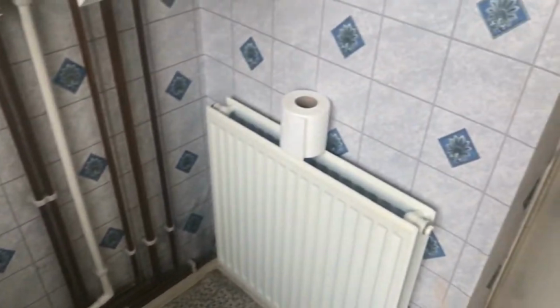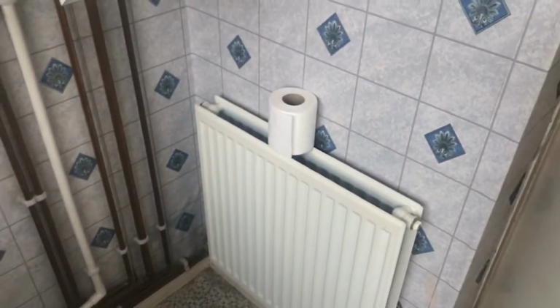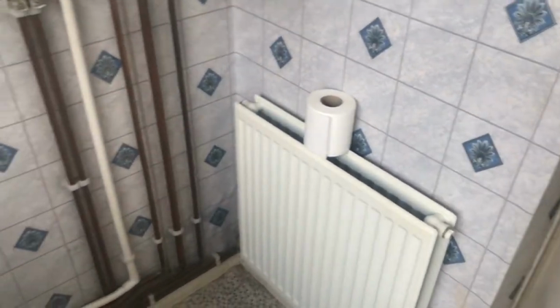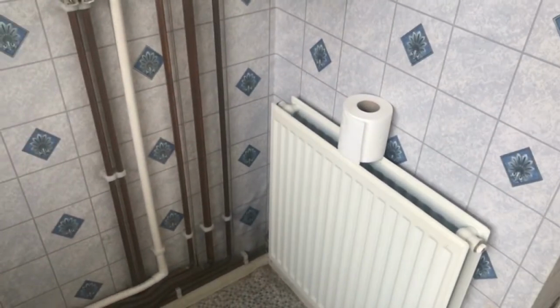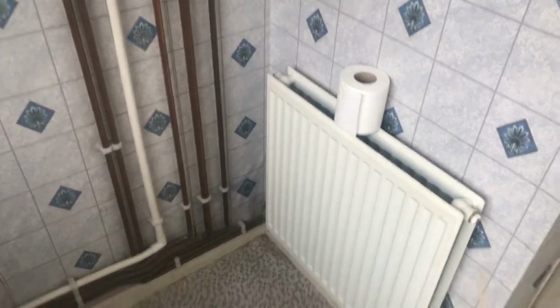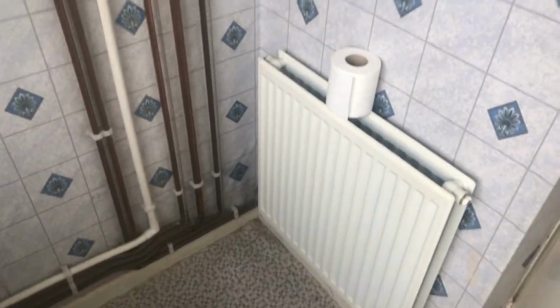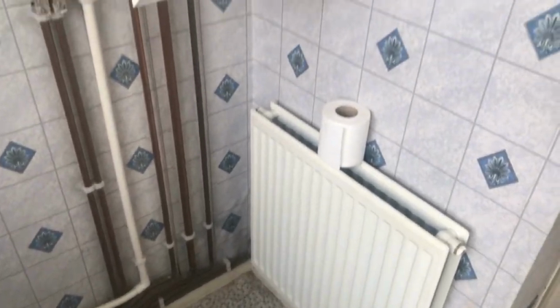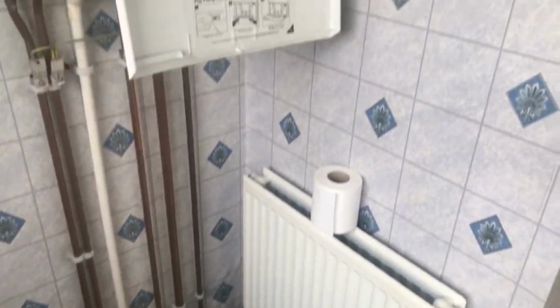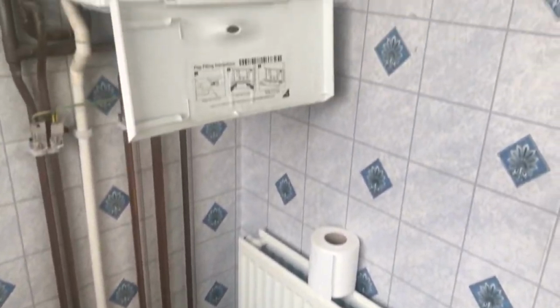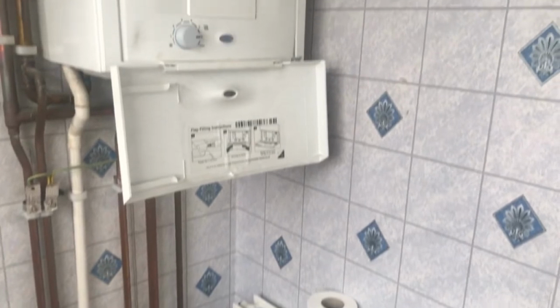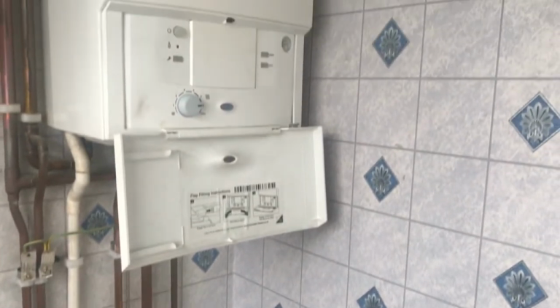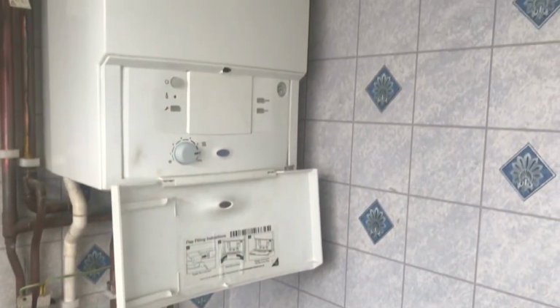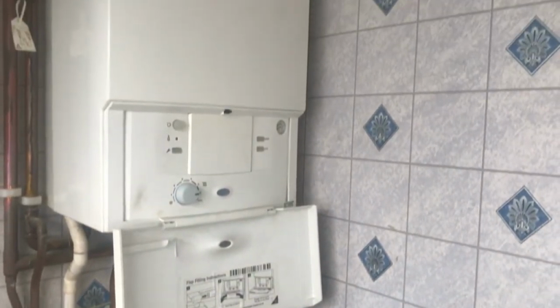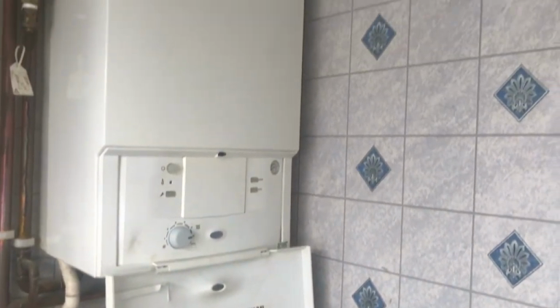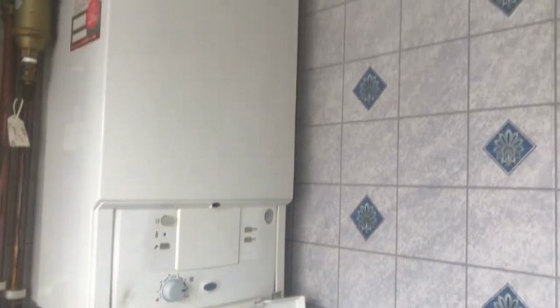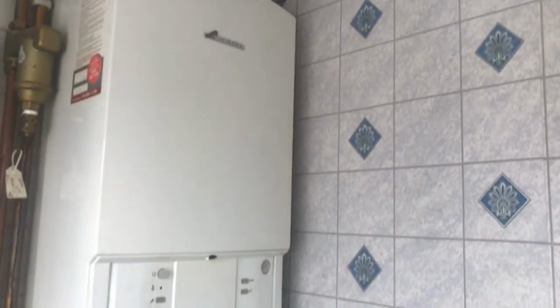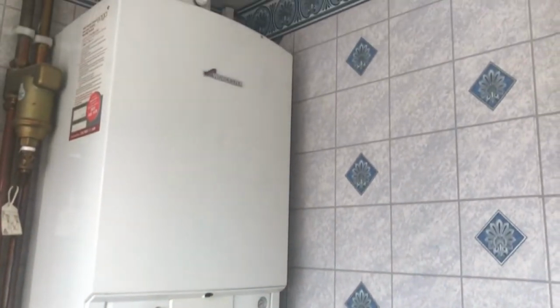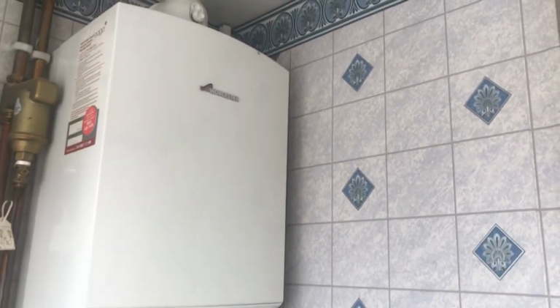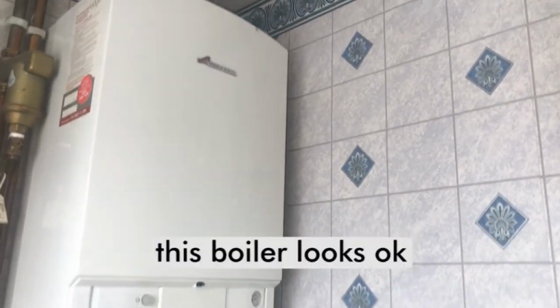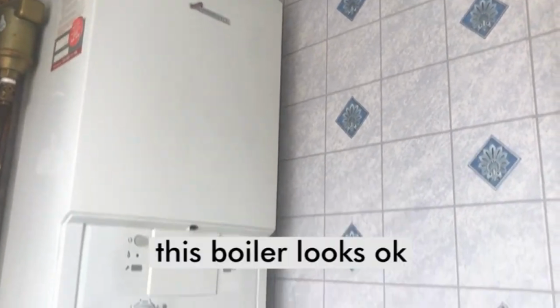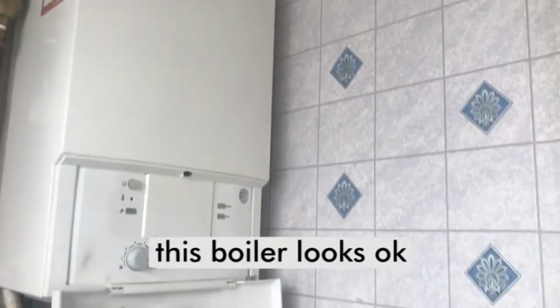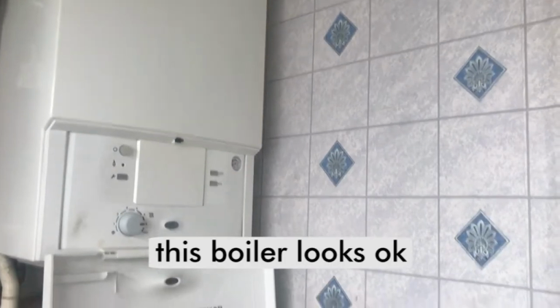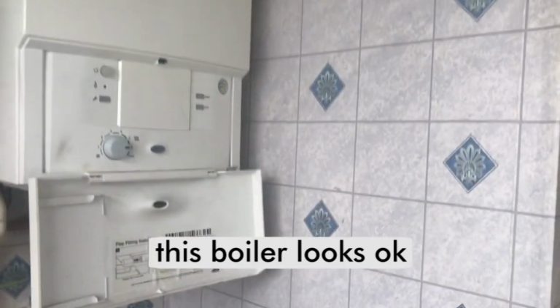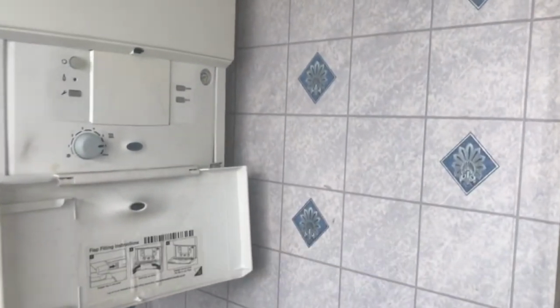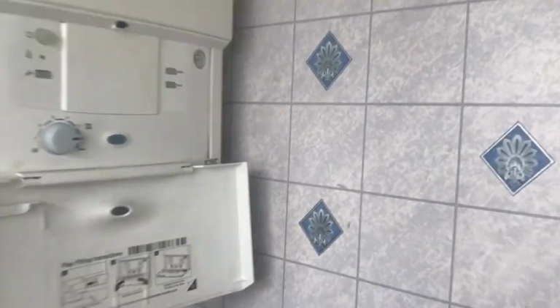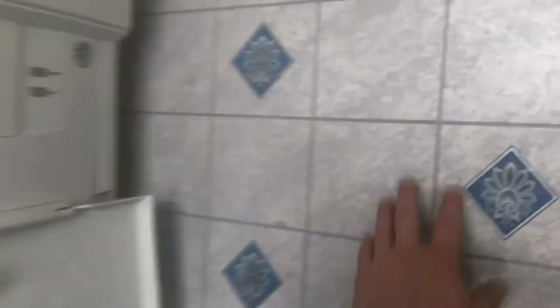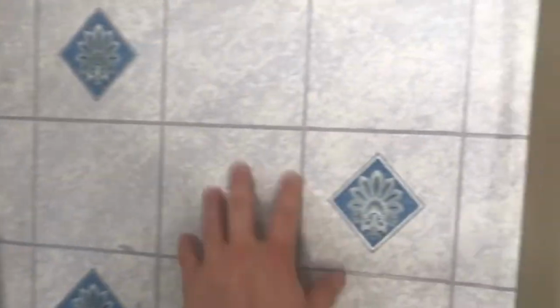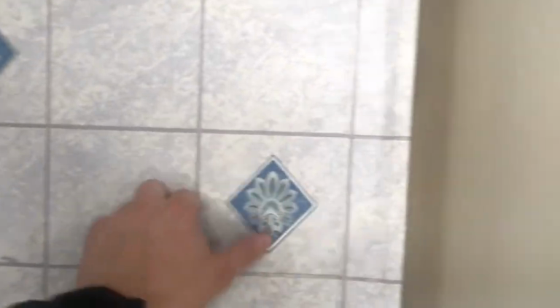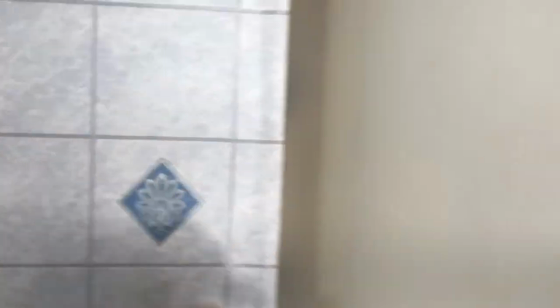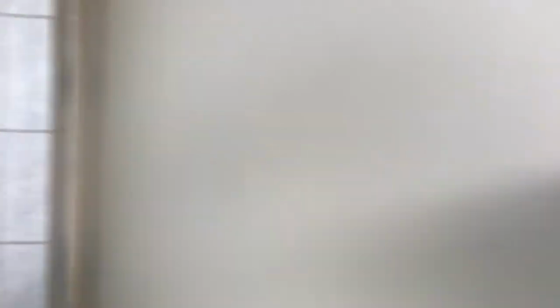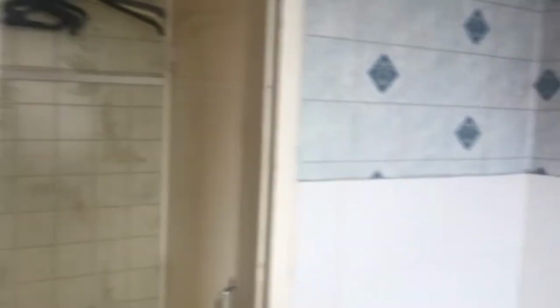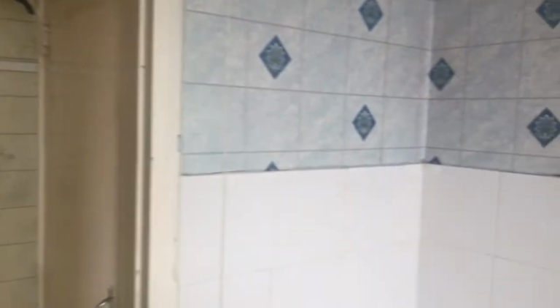I think there's a new boiler in here — a newish boiler — so we don't have to change the boiler. These are real tiles, not wallpaper, so that's fine.